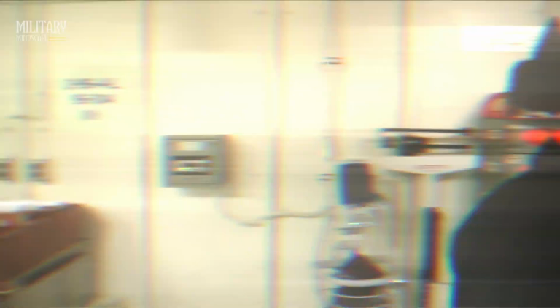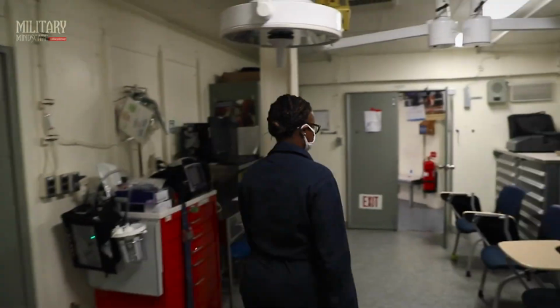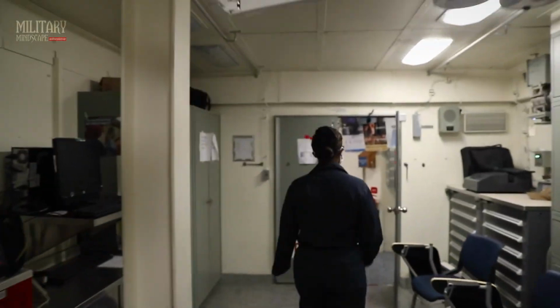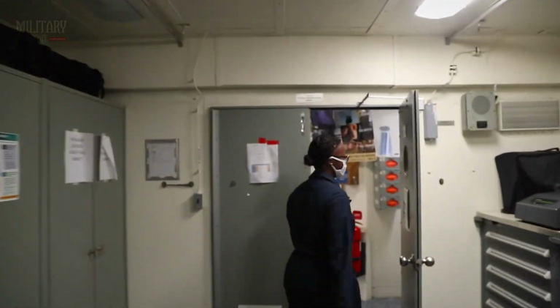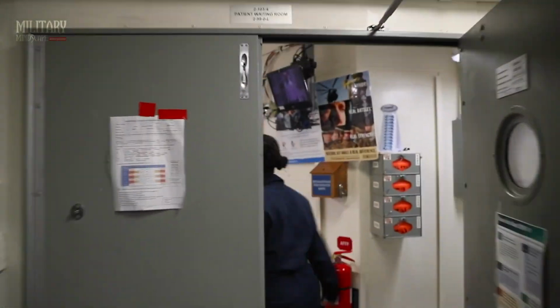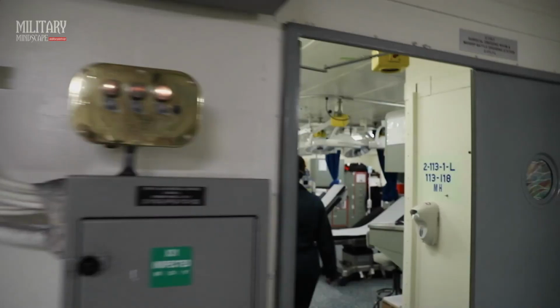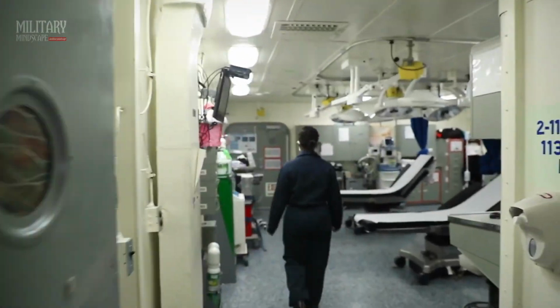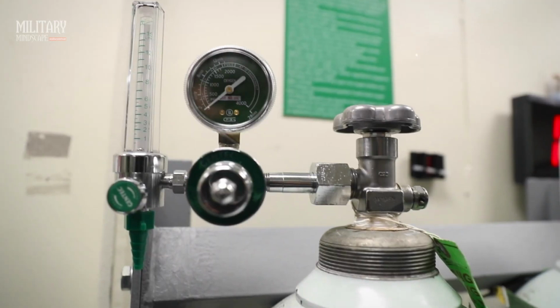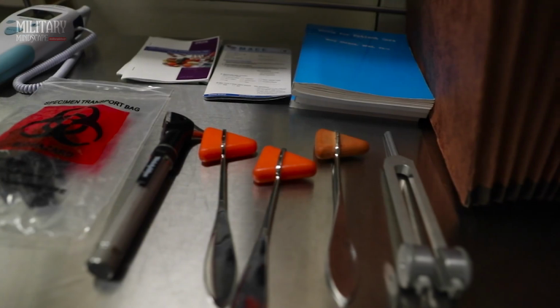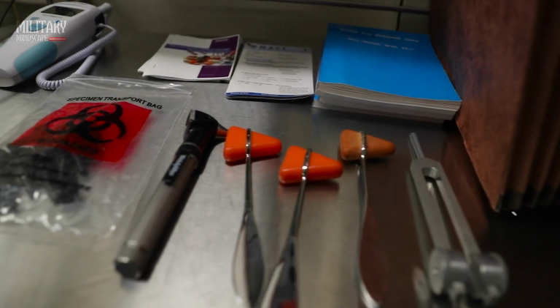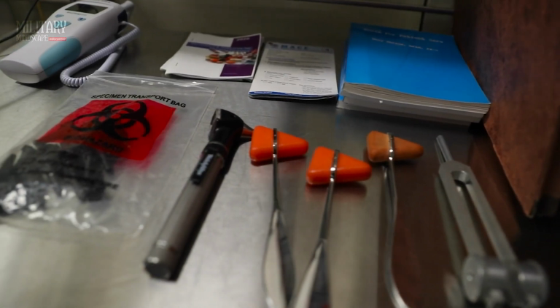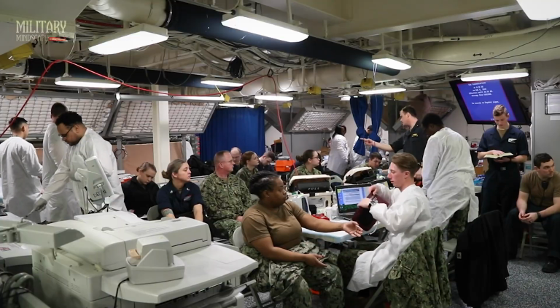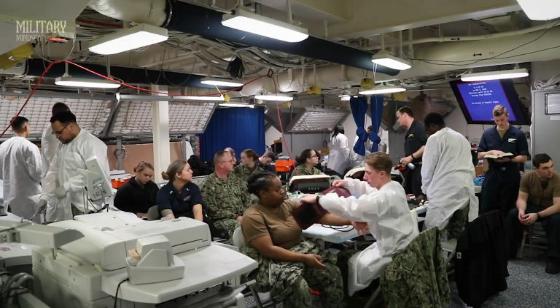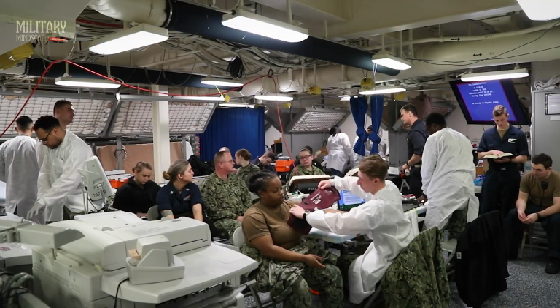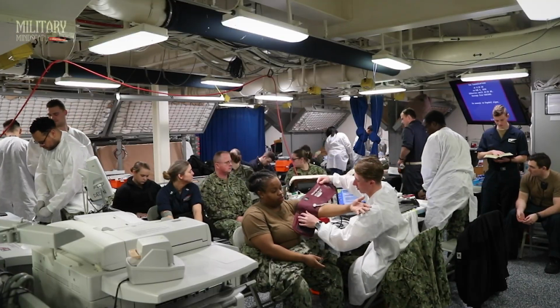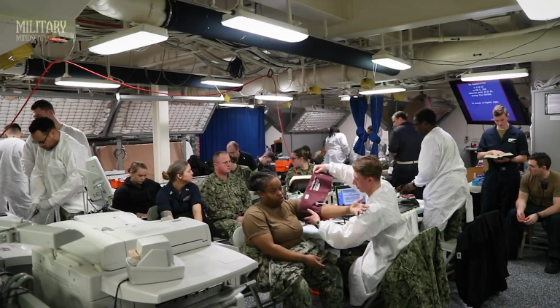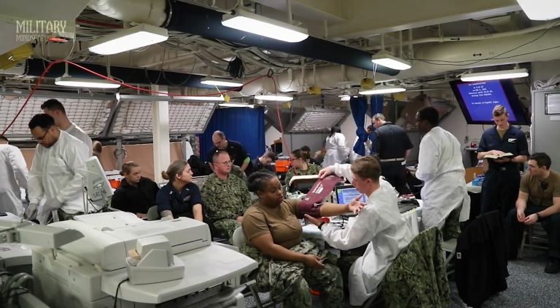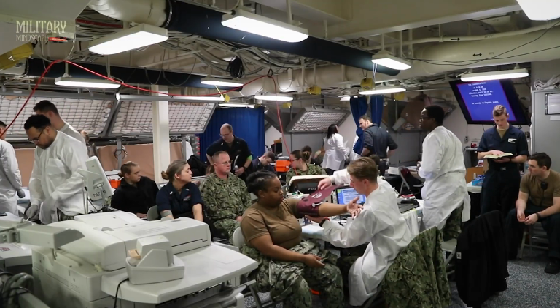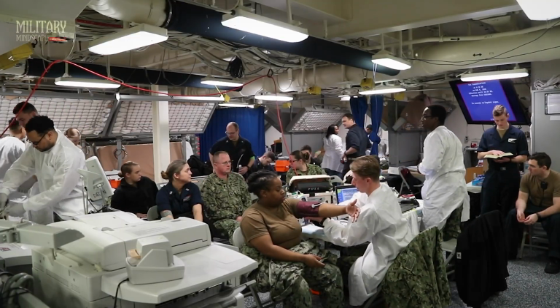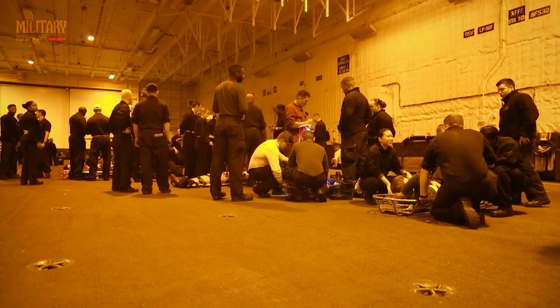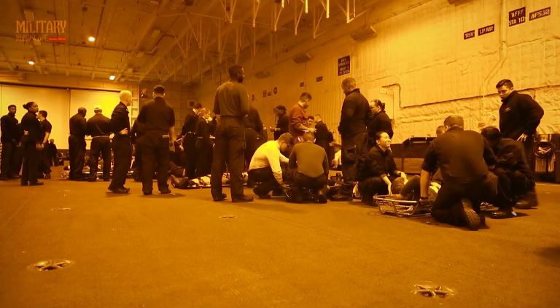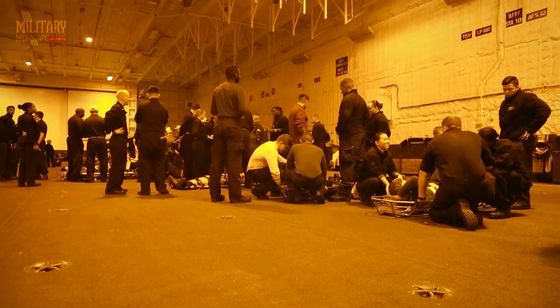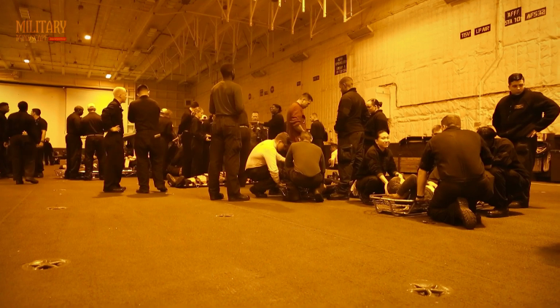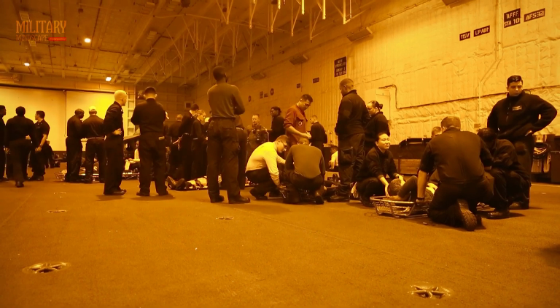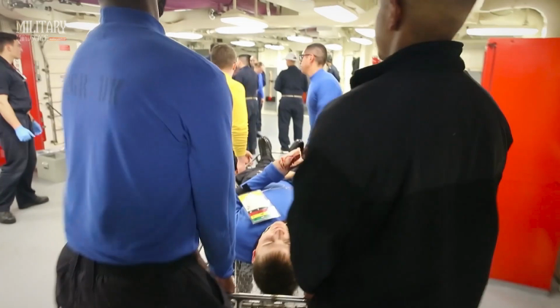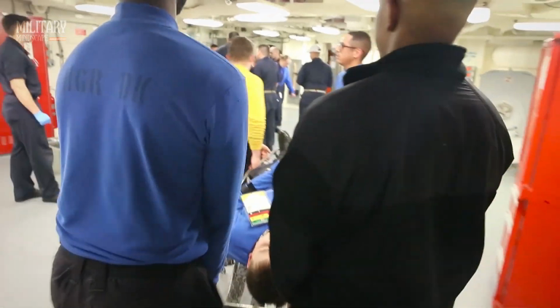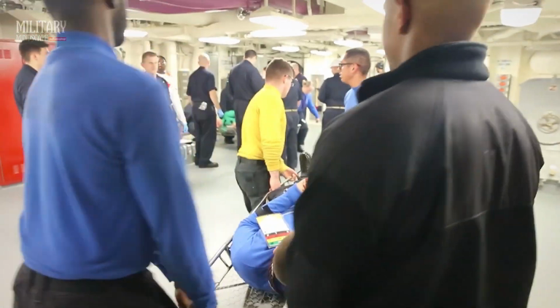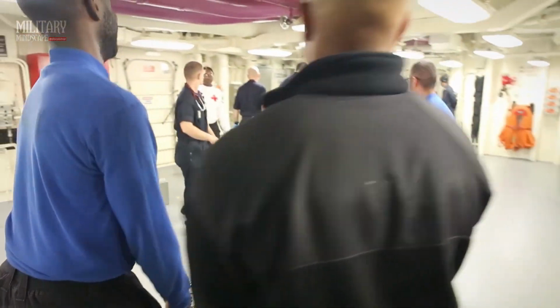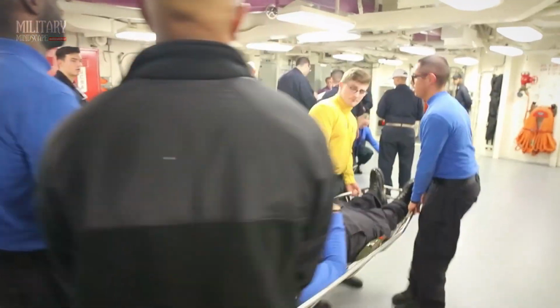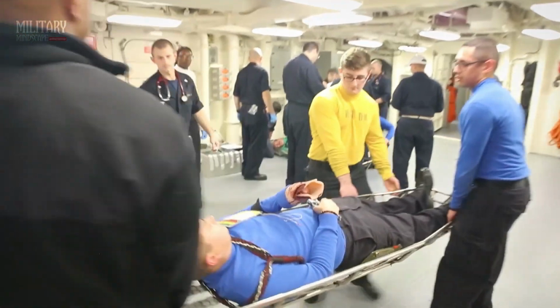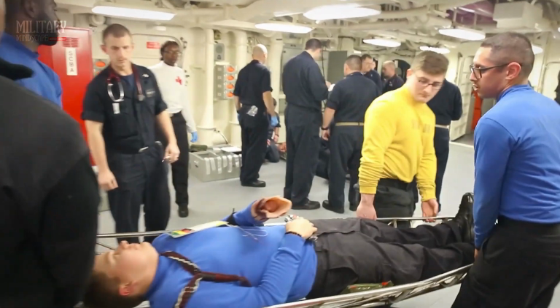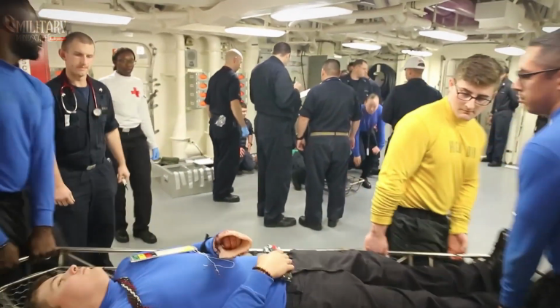As we continue our exploration, we encounter the ship's advanced medical facilities, where skilled personnel stand ready to provide top-notch healthcare to the crew. The U.S. Gerald R. Ford's commitment to the well-being of its sailors is evident in every corner of the vessel.